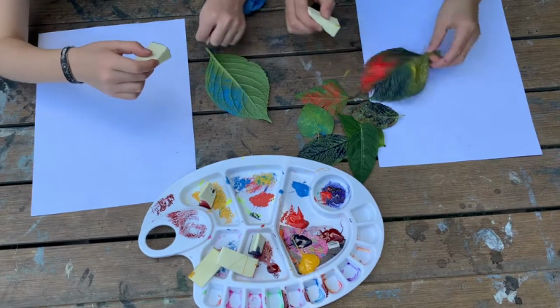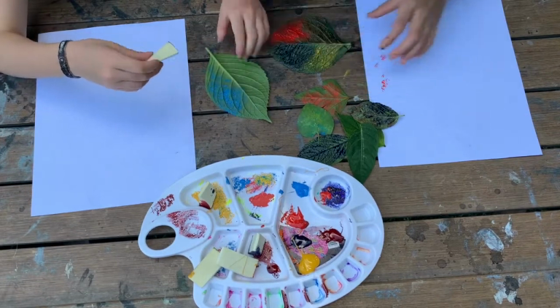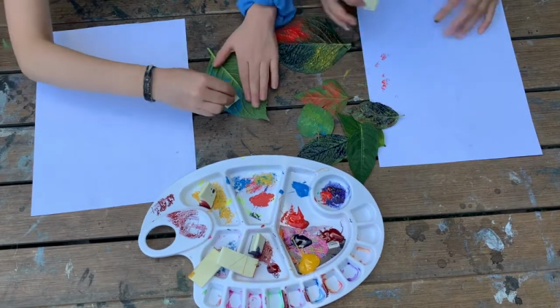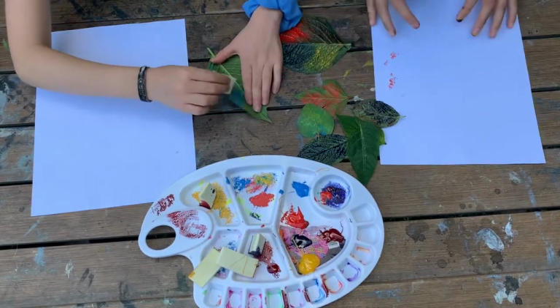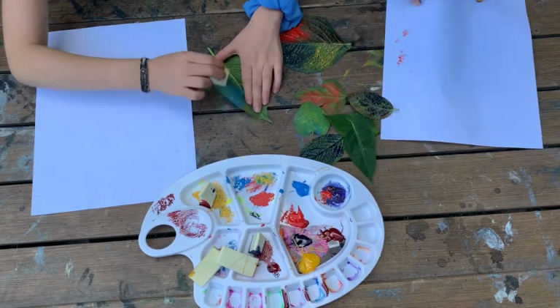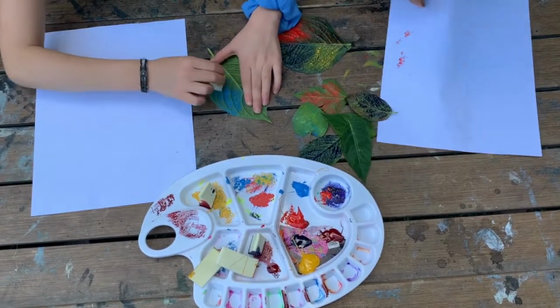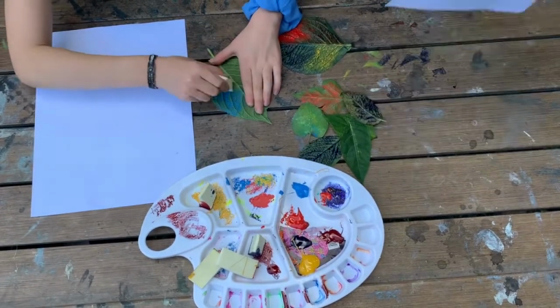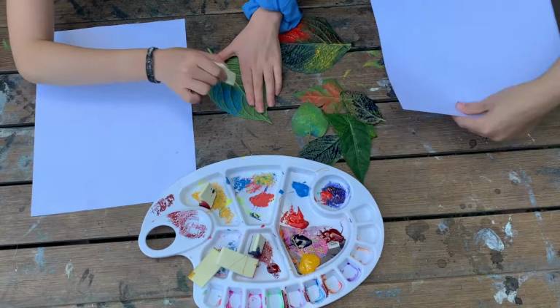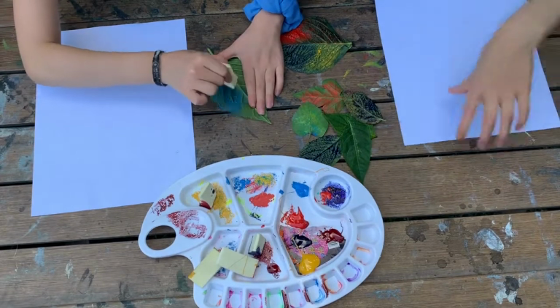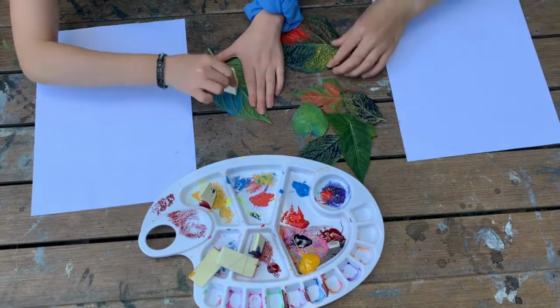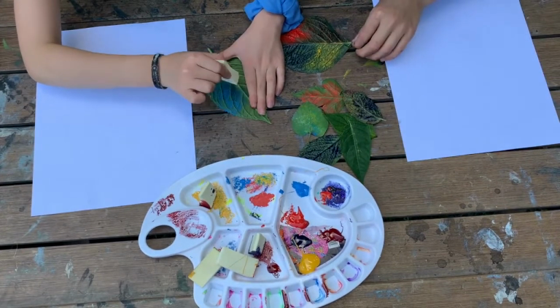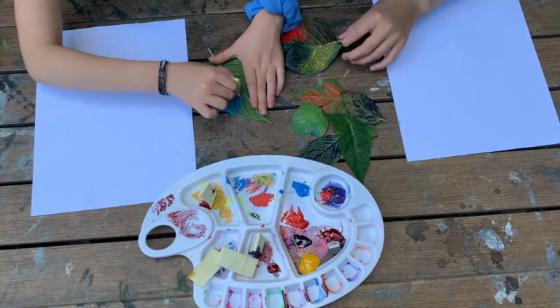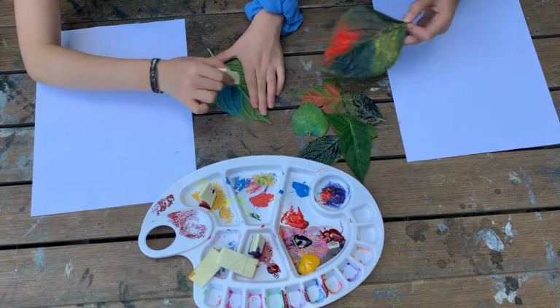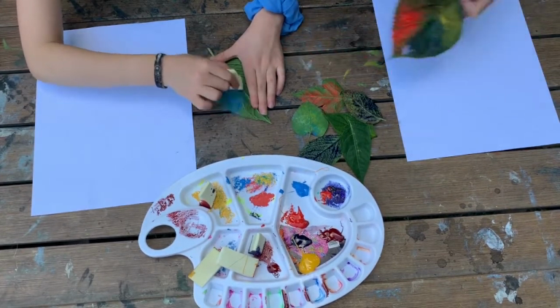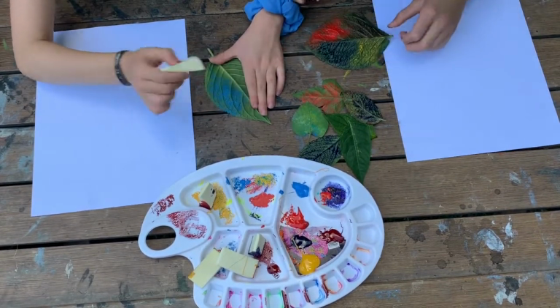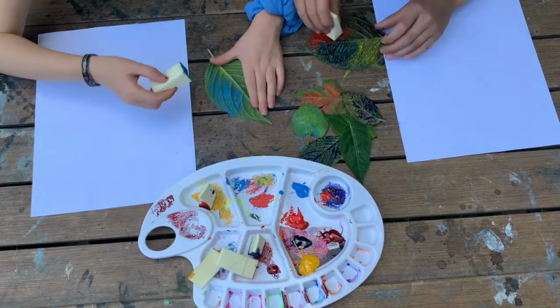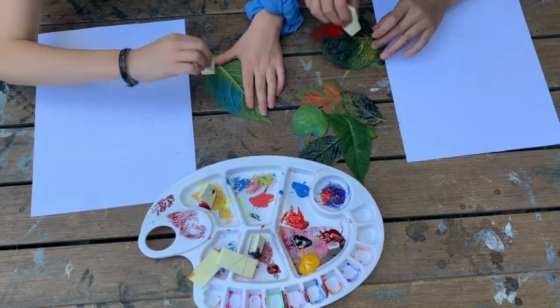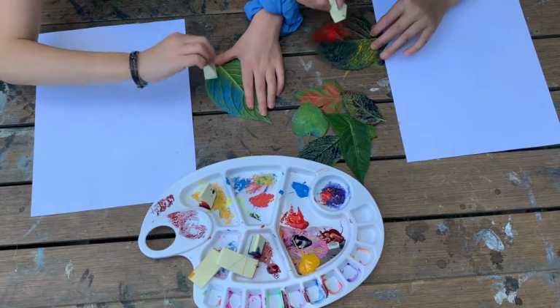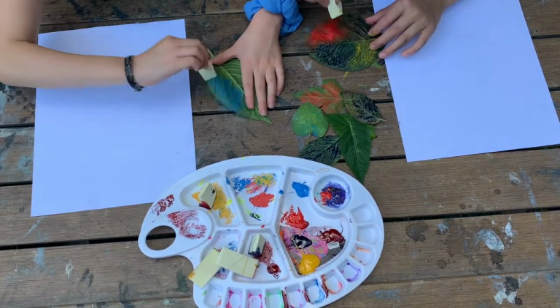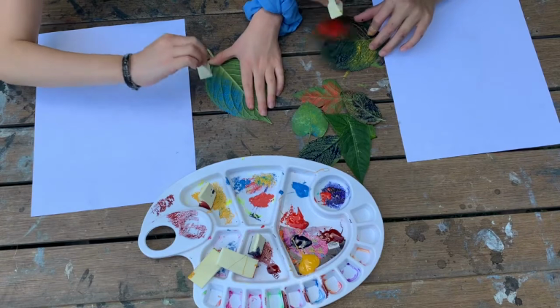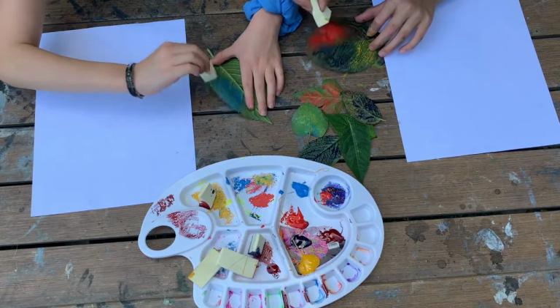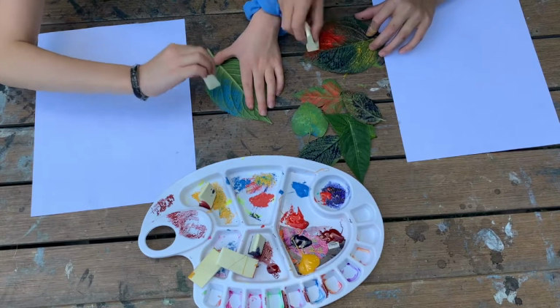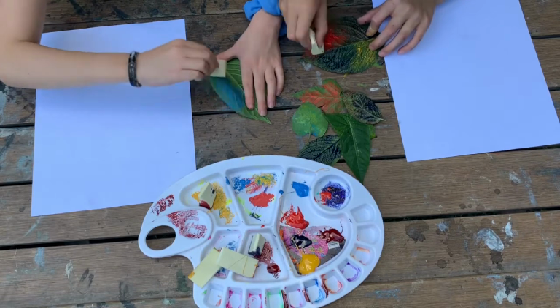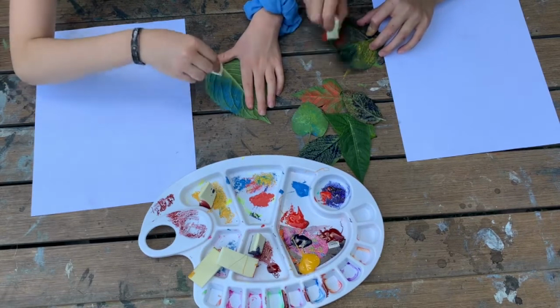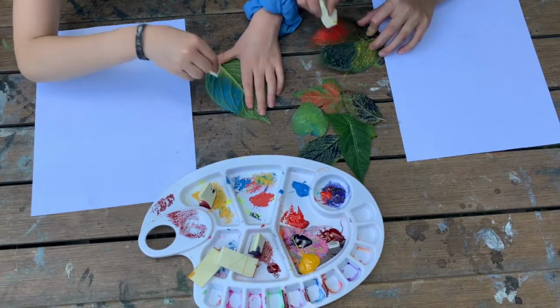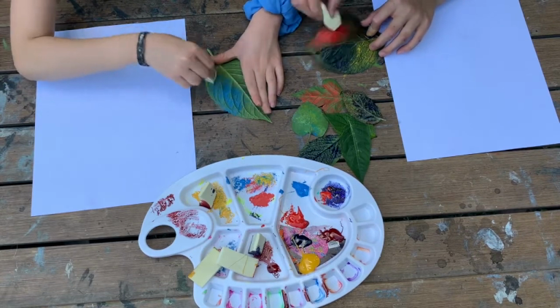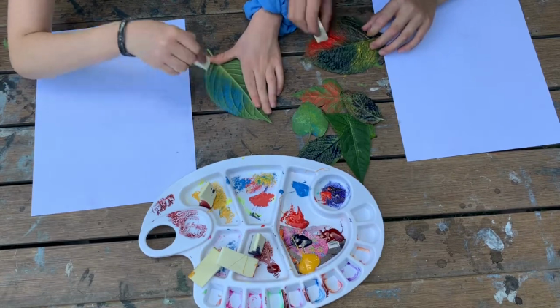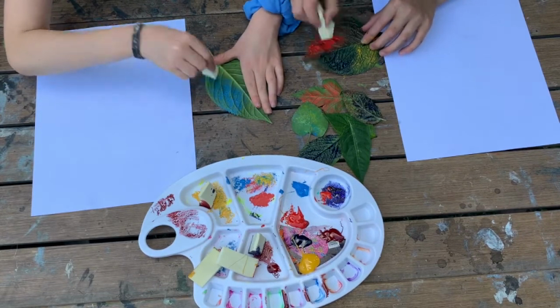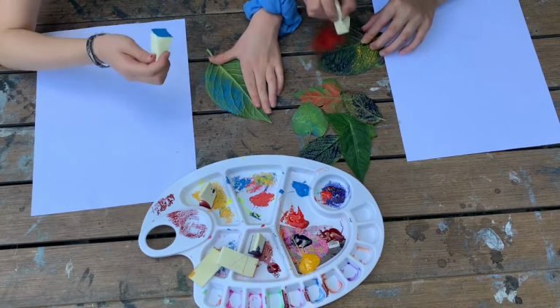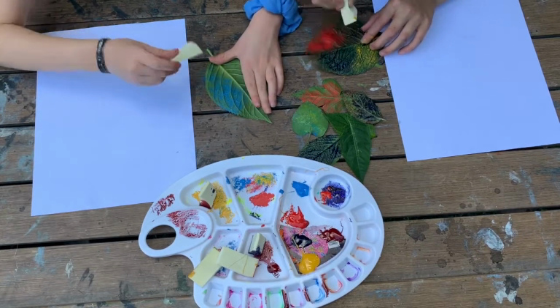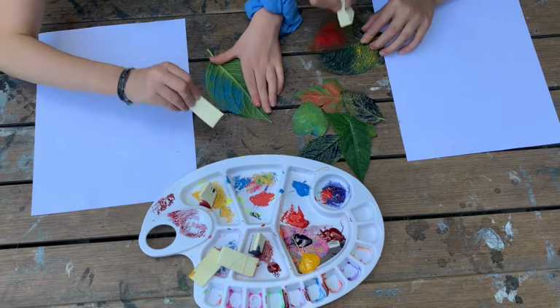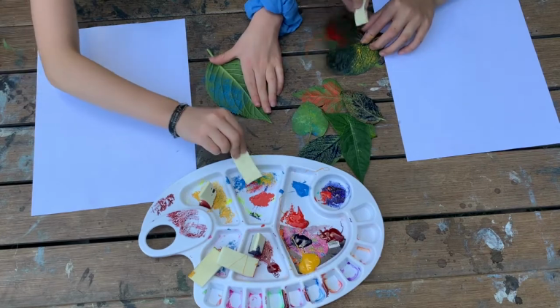Or else you won't get the whole leaf. I'm just going to flip my painting over because if you mess up on one side, you can always just flip it over and start over. You don't waste so many papers just because you messed up — that's like double the paper wasted.